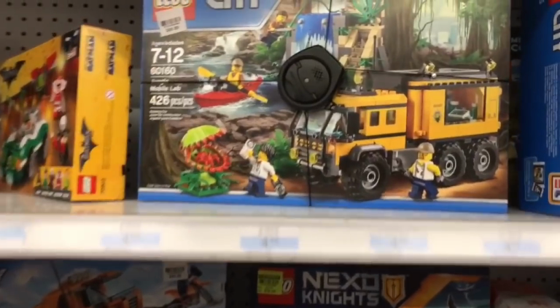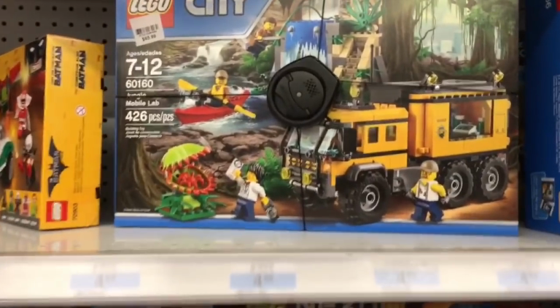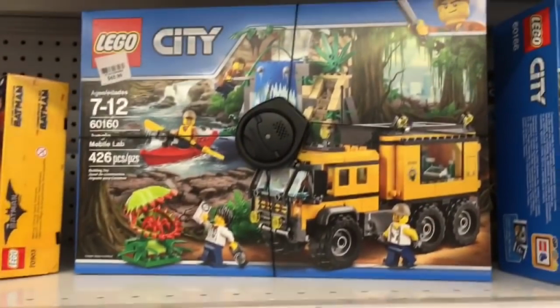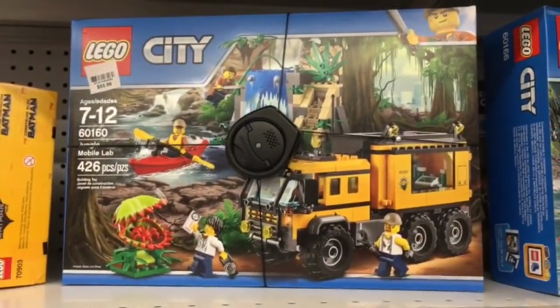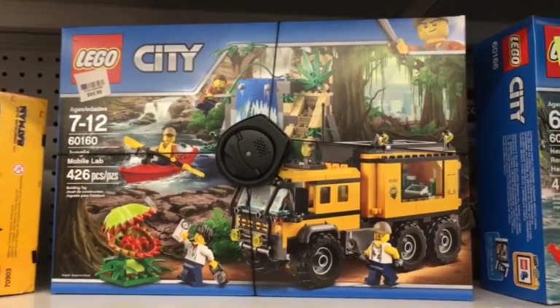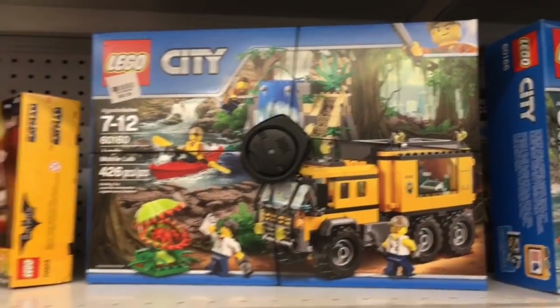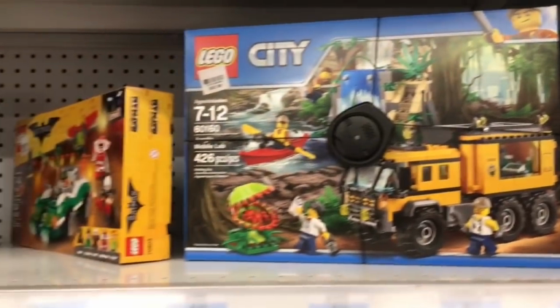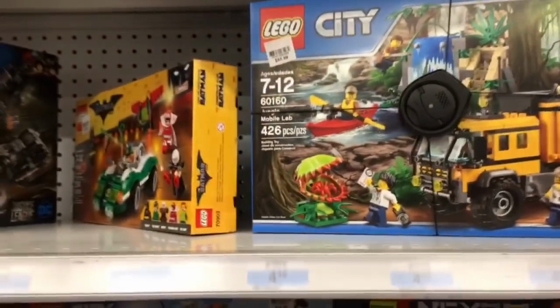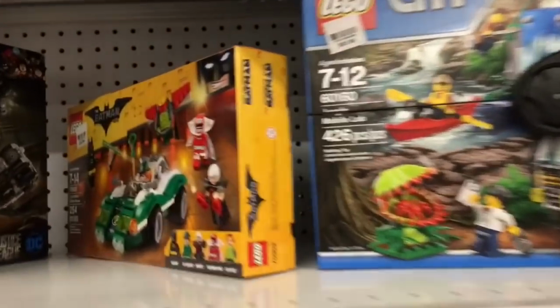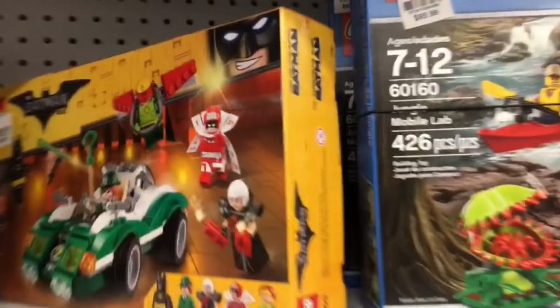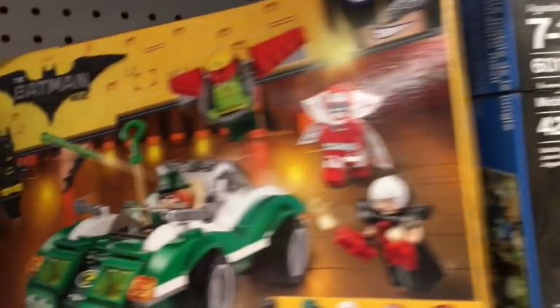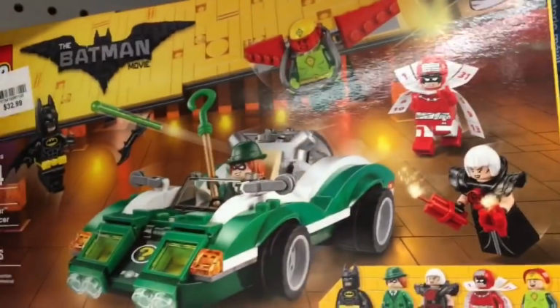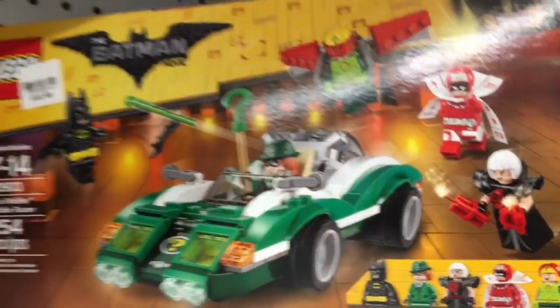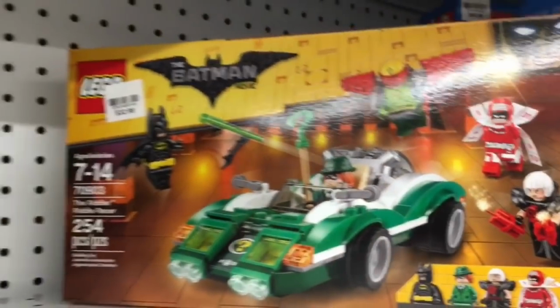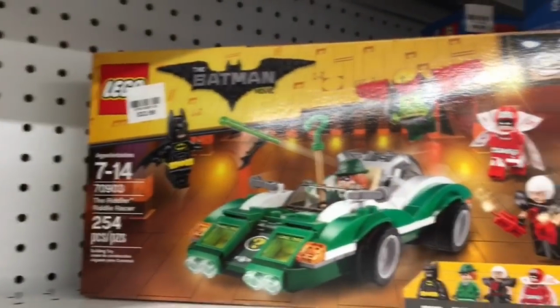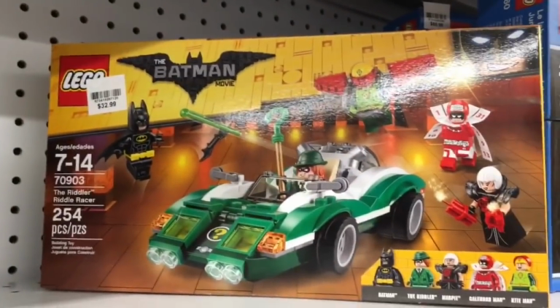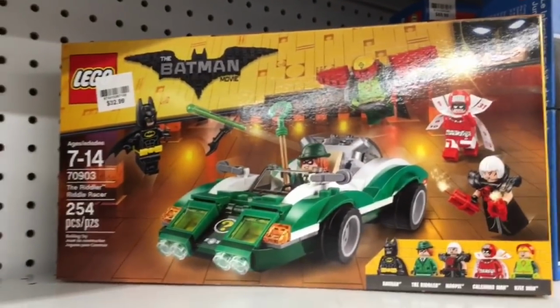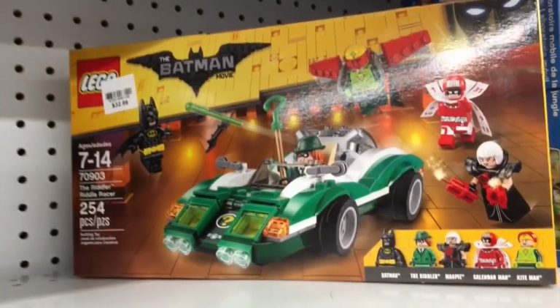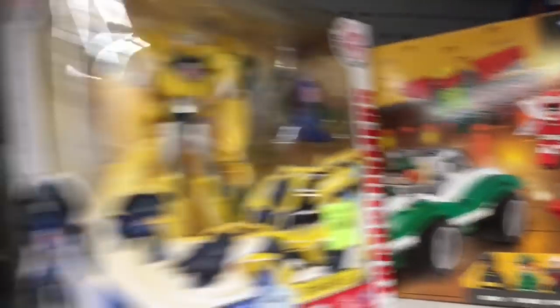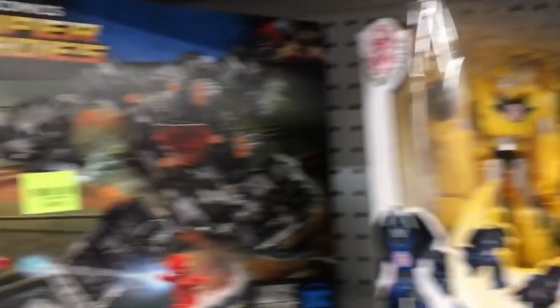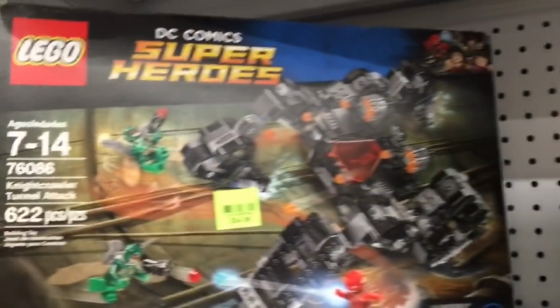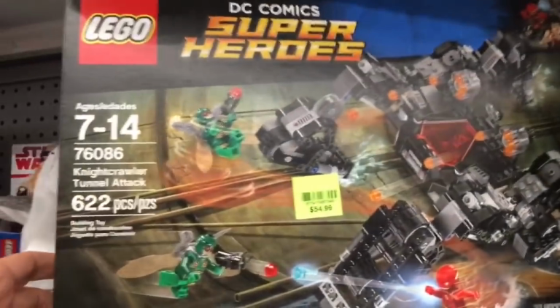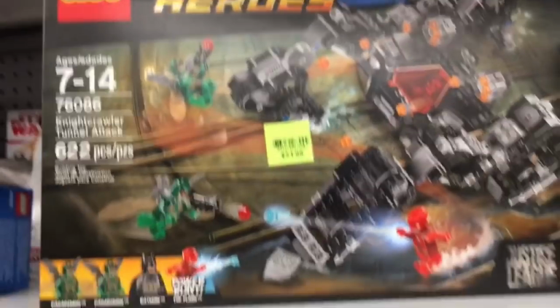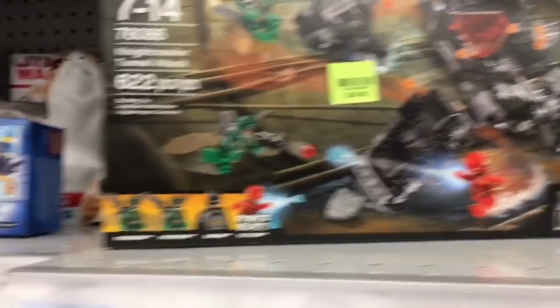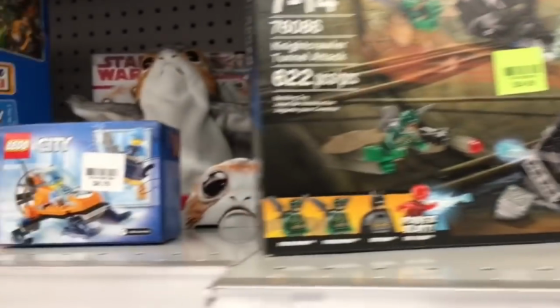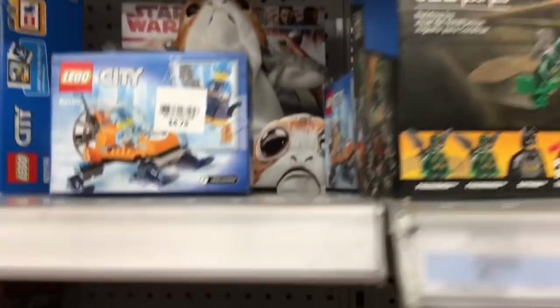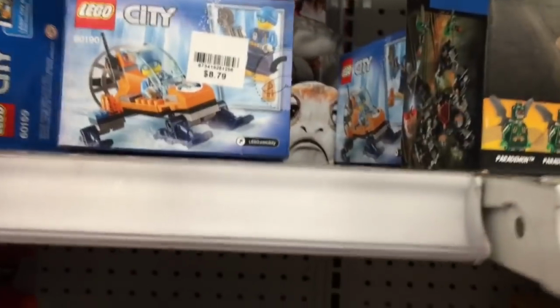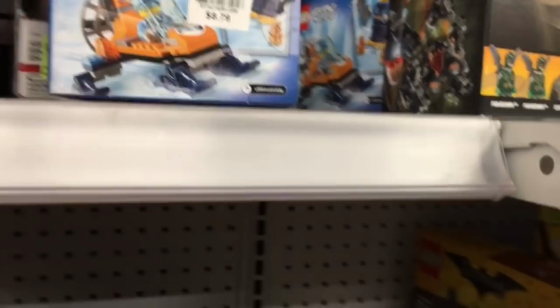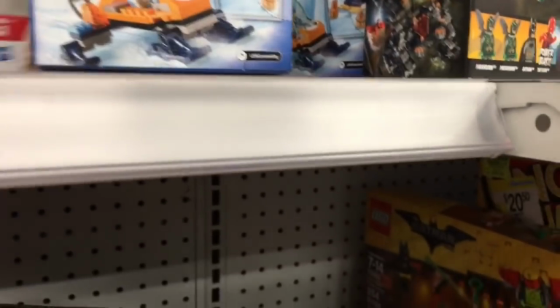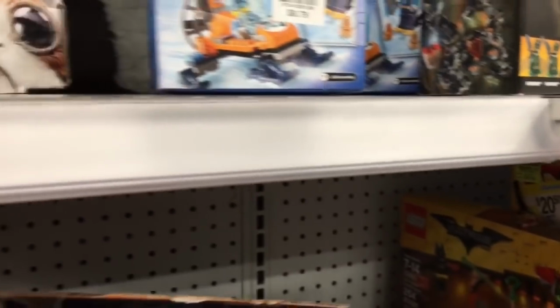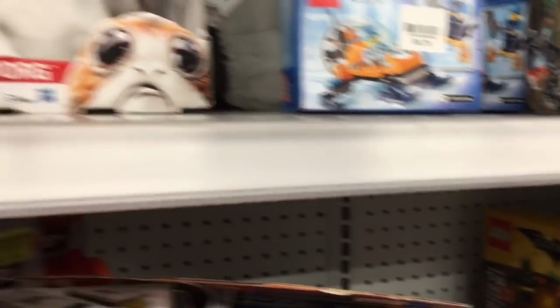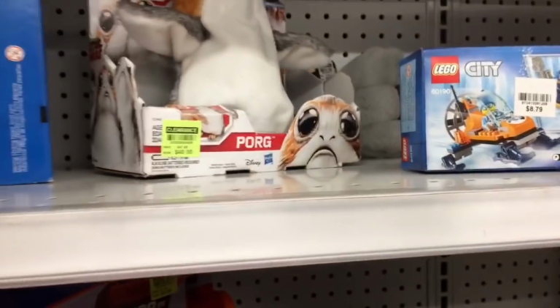A Jungle Mobile Lab — look, everybody! Oh, this is a sweet set. Oh my gosh, I want everything, guys. I wish I was rich.